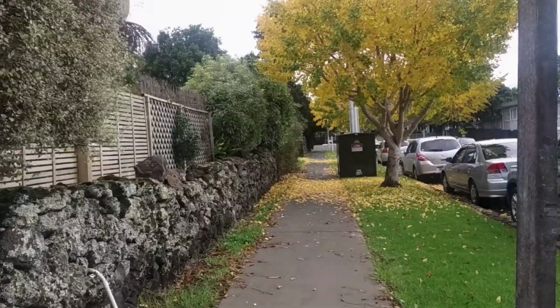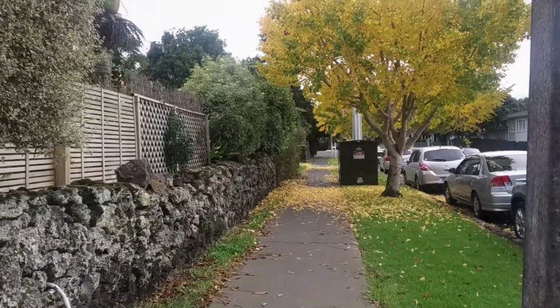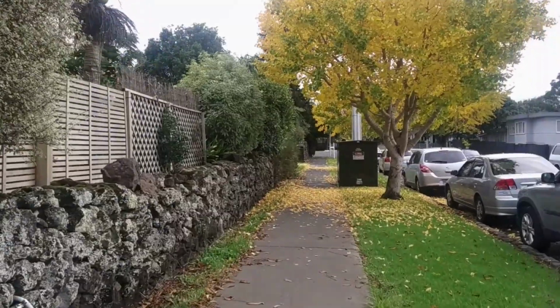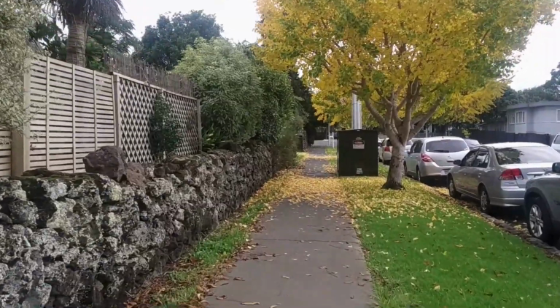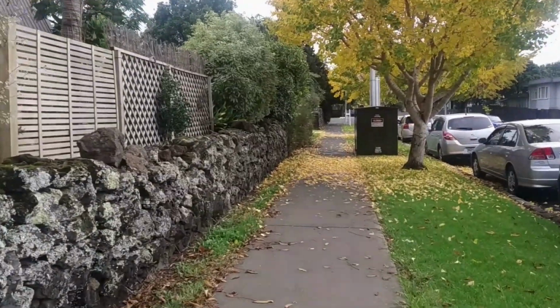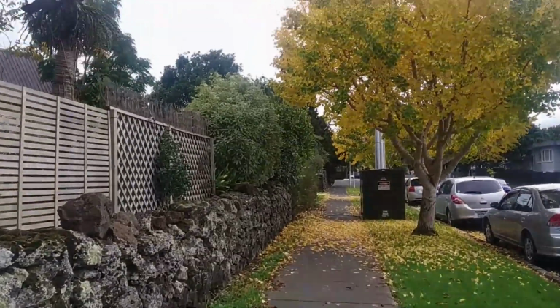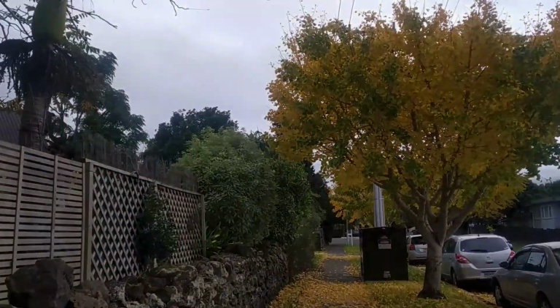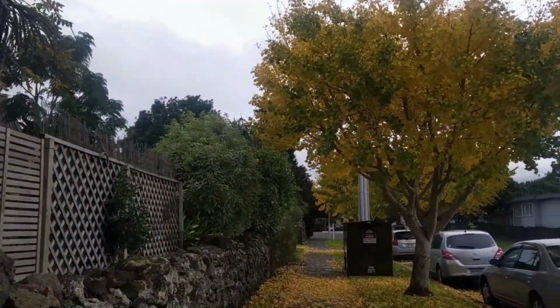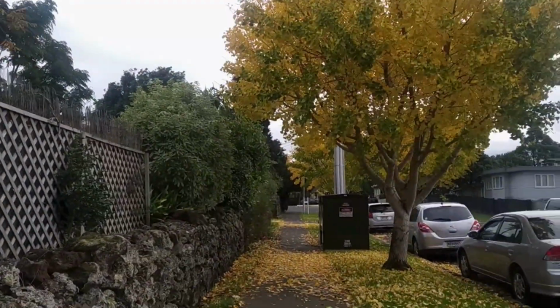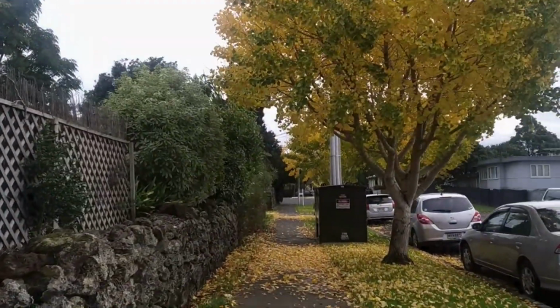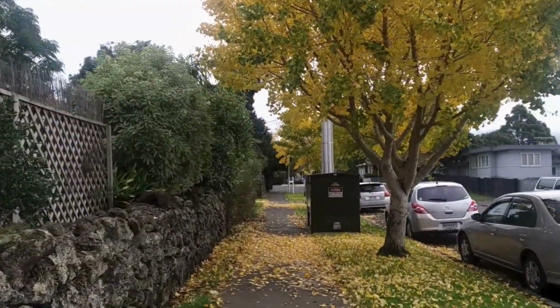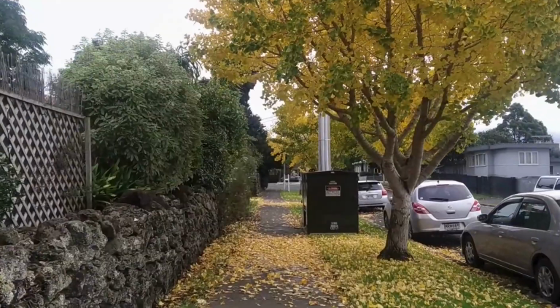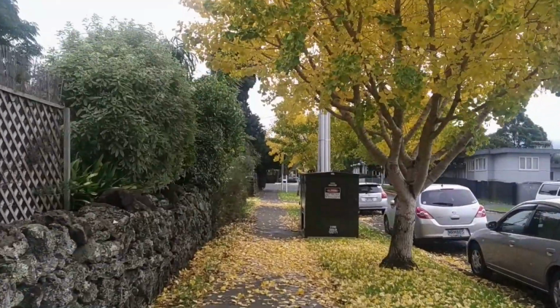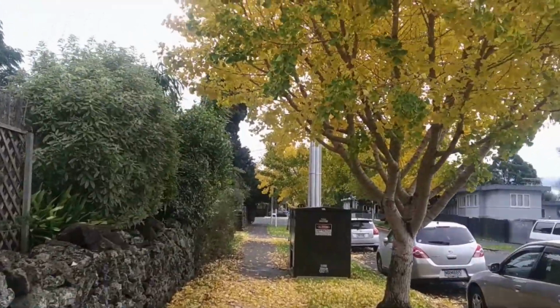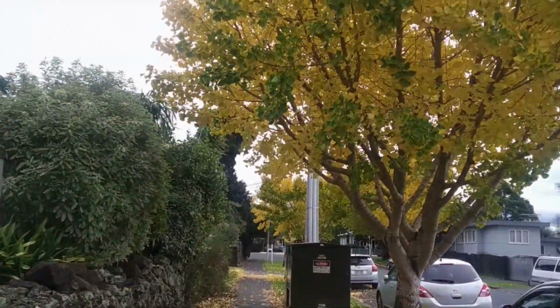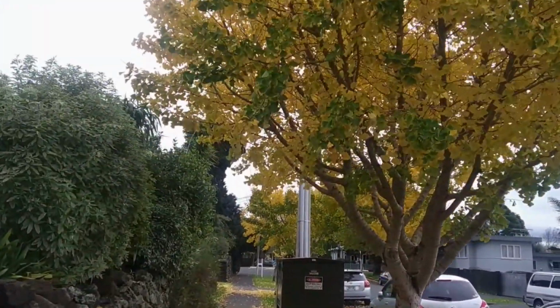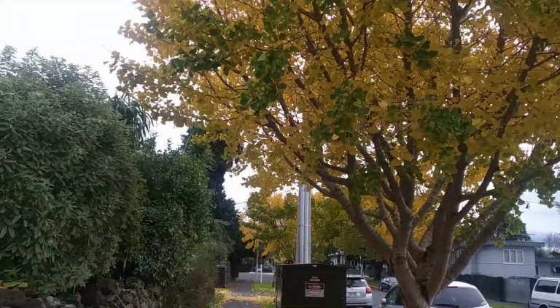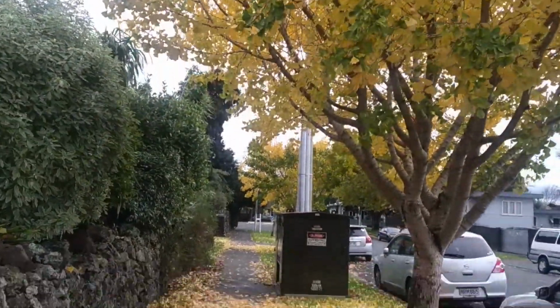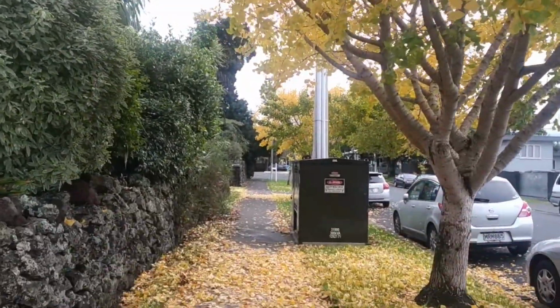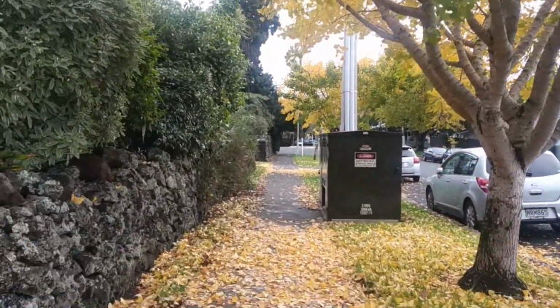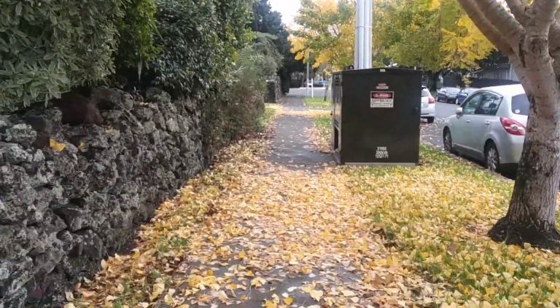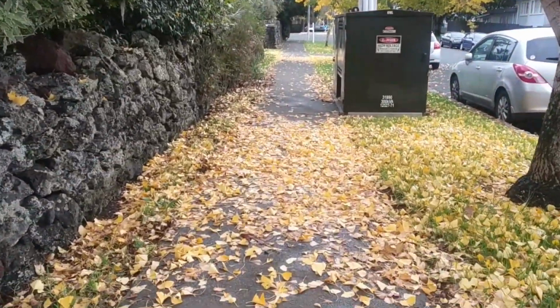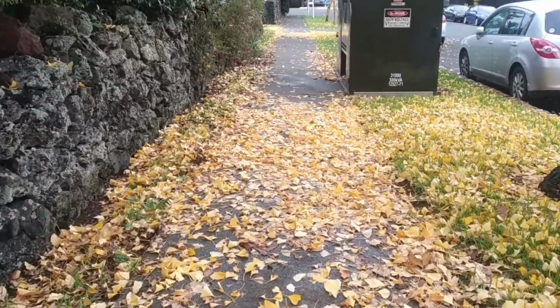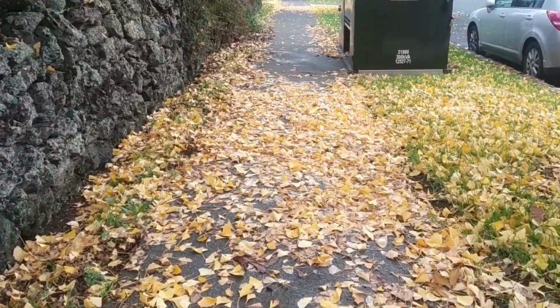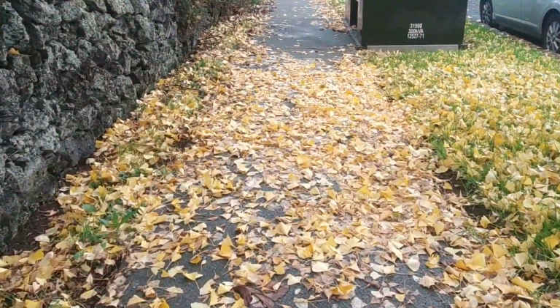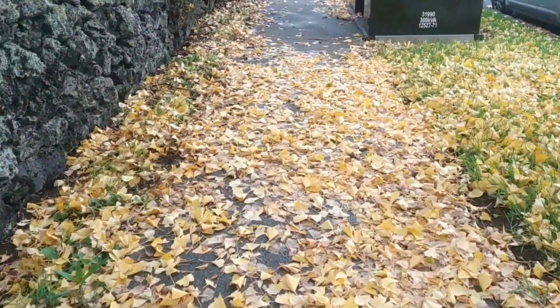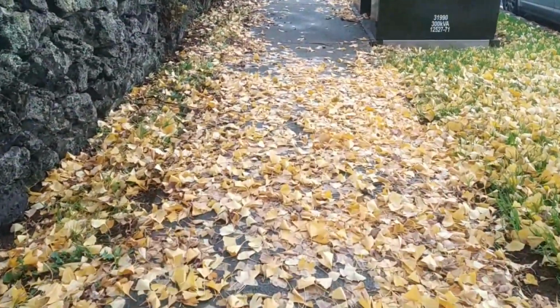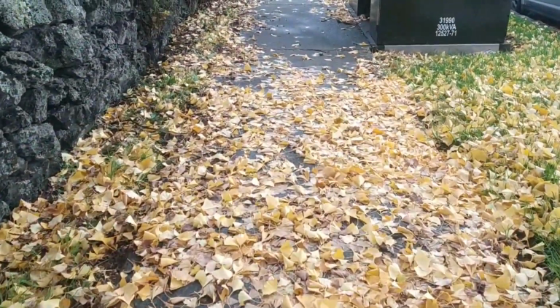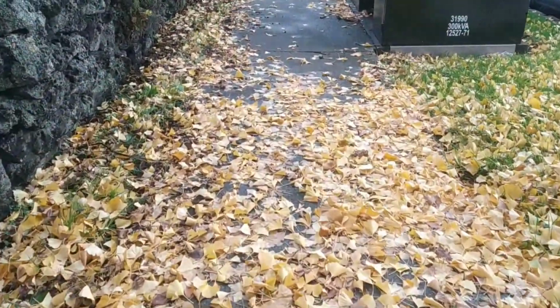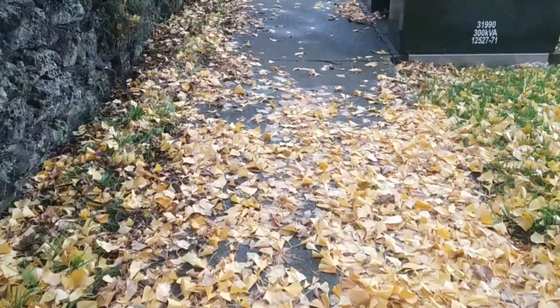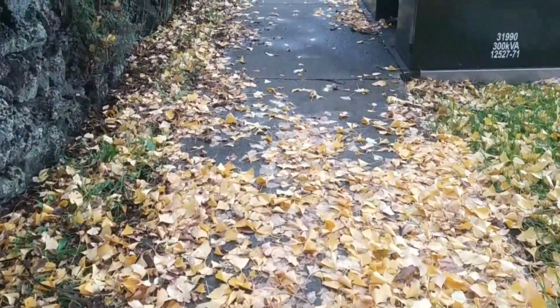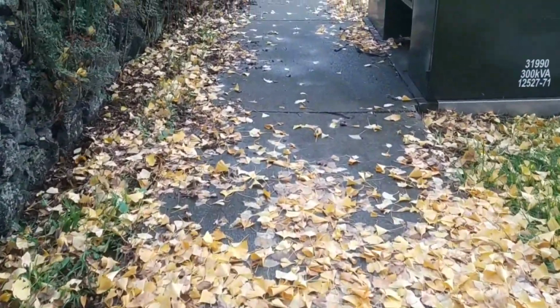Hello everyone, welcome to my next video. We are going to go to Mt. Alberta, Springlee Avenue. We are going to go to the street.